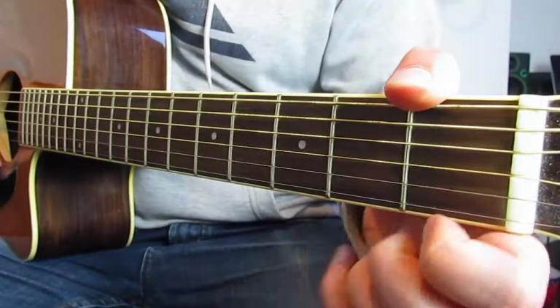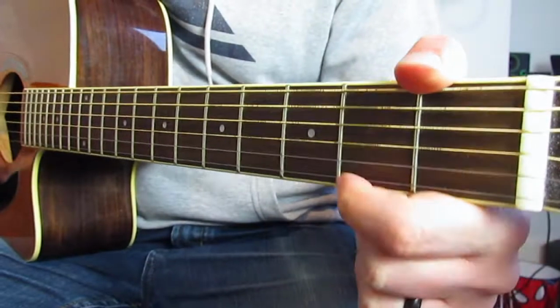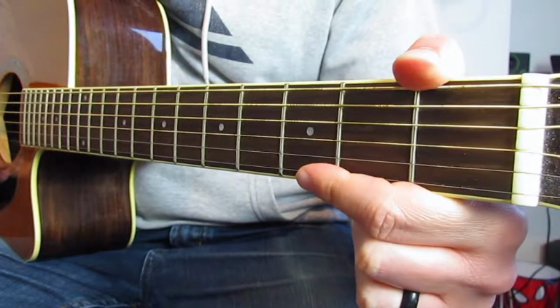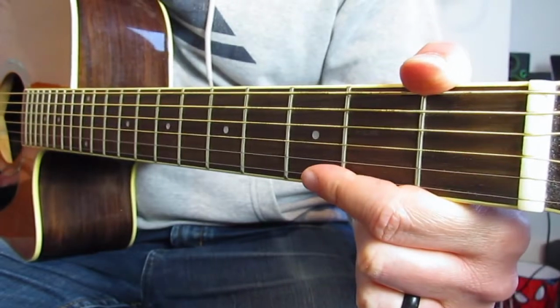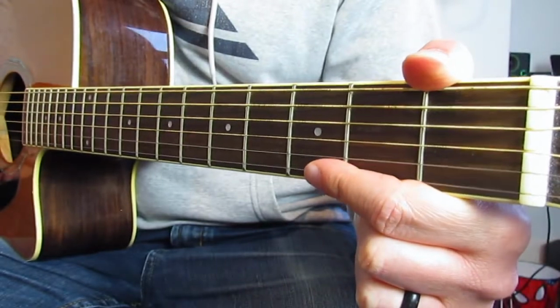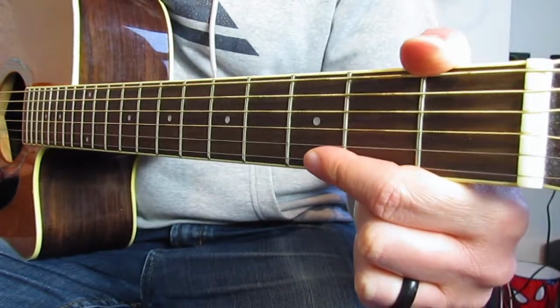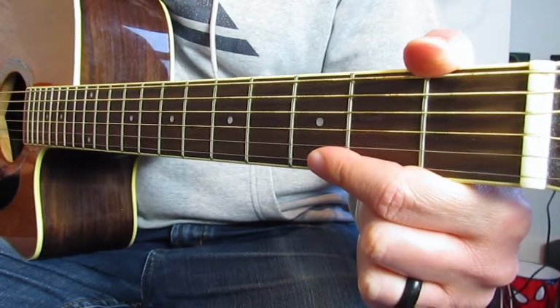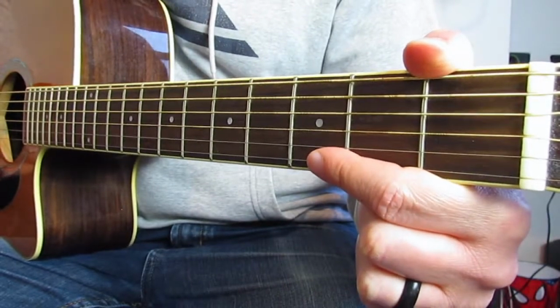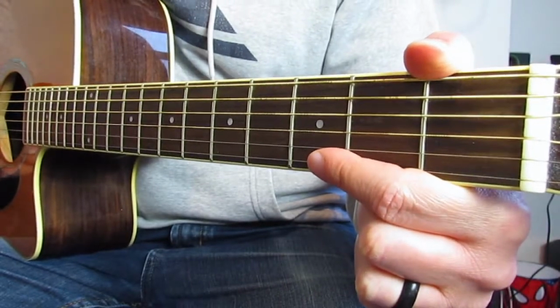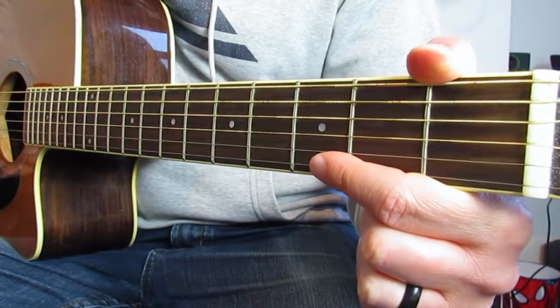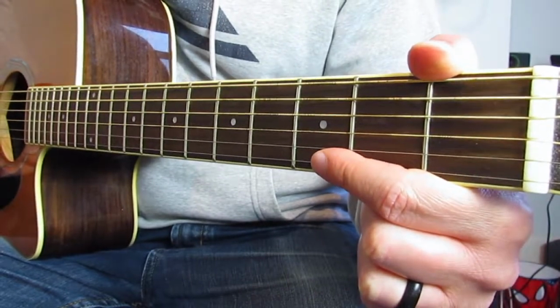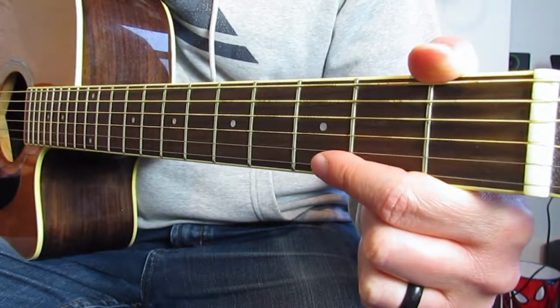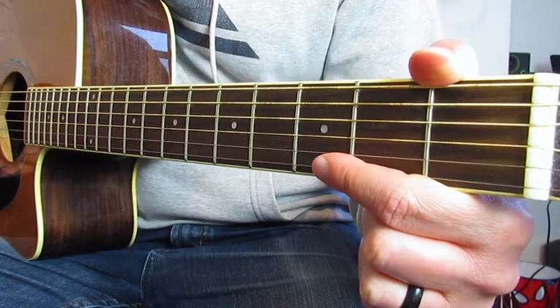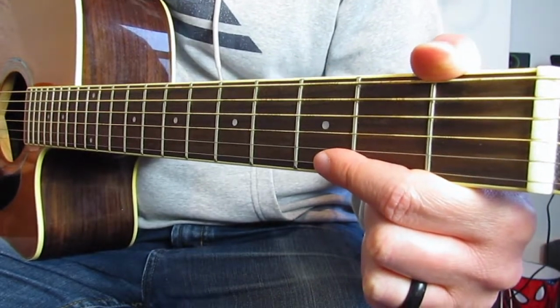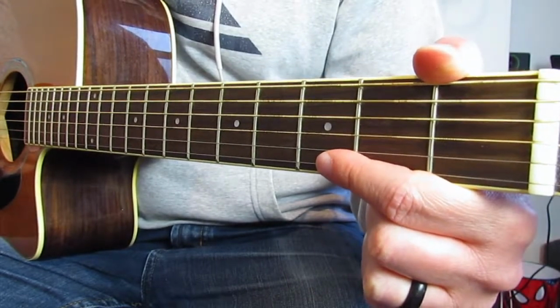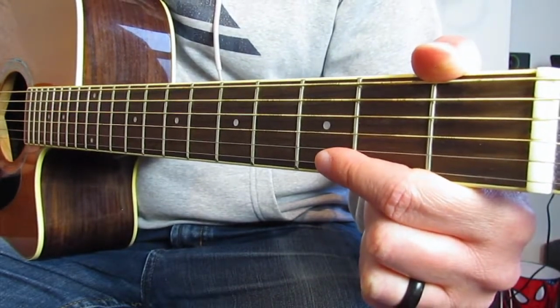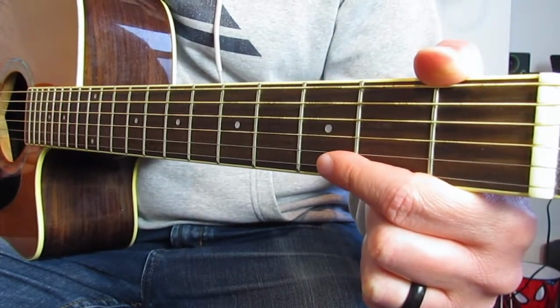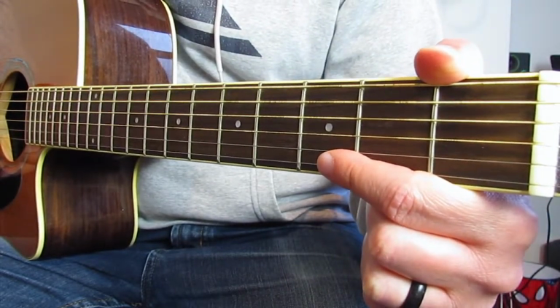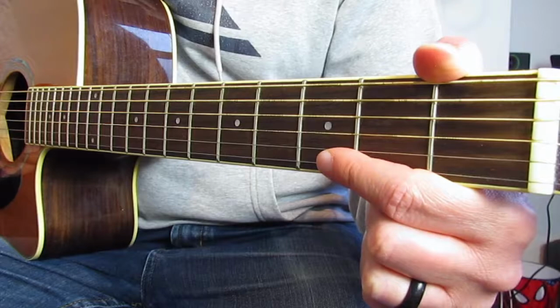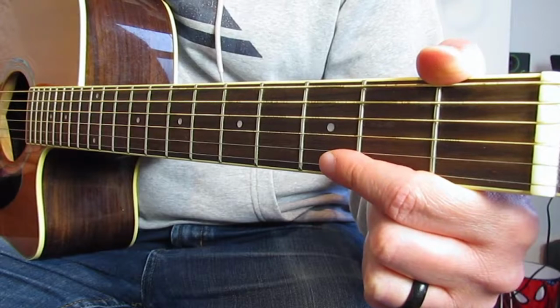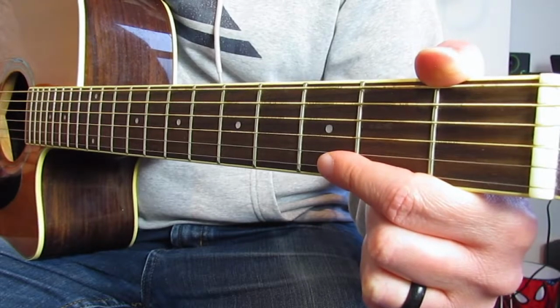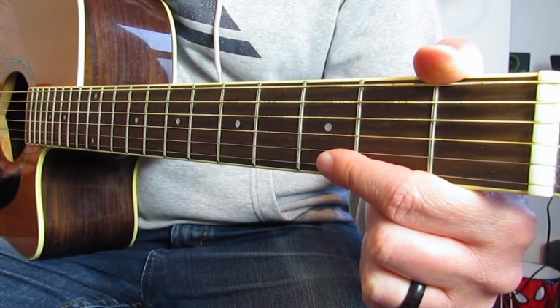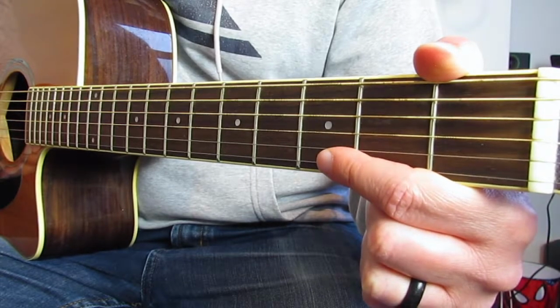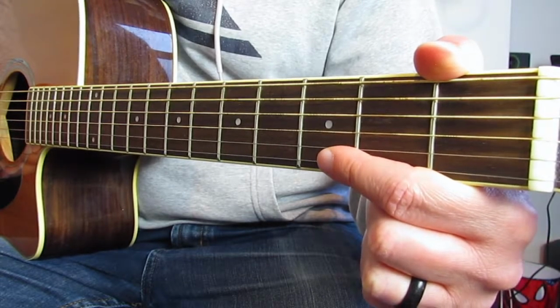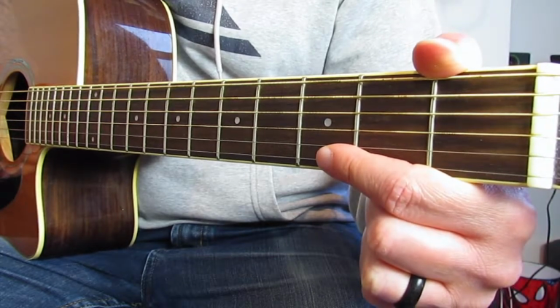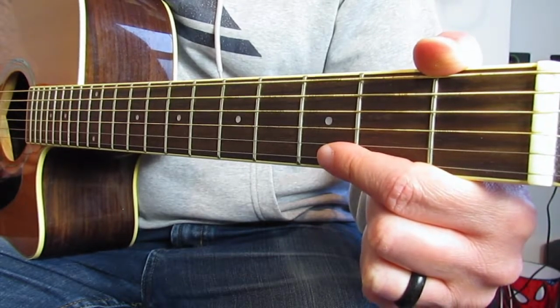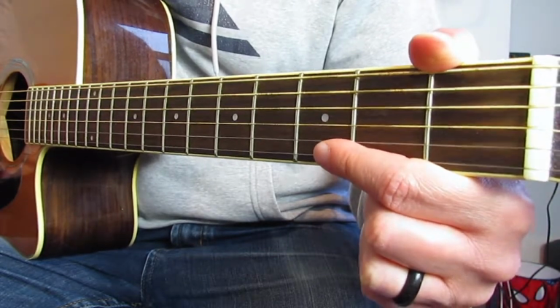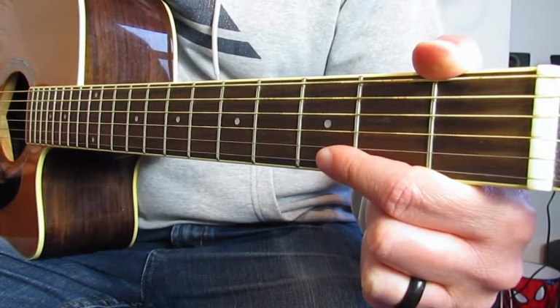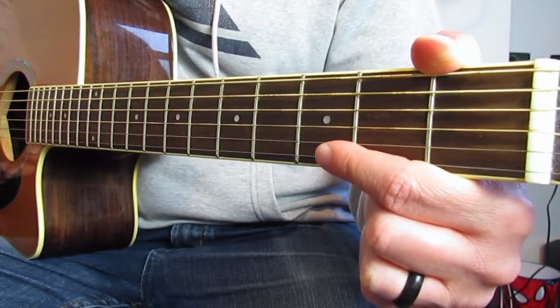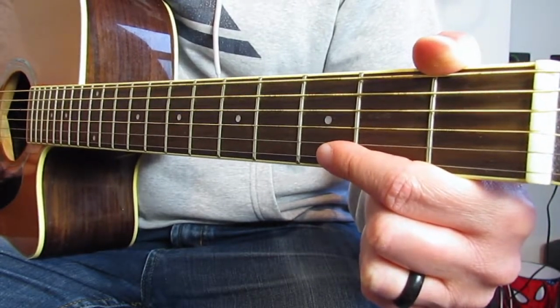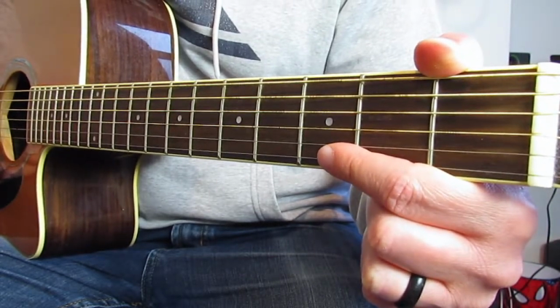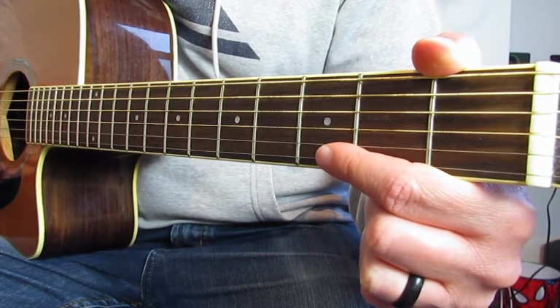Hi guys, another very quick video on a chord. This time it's A7. You can check this out on my channel — I think at the moment the main one is sitting on Dock of the Bay, but I'm sure there'll be more in the future.